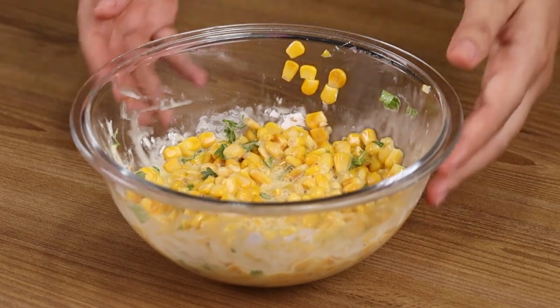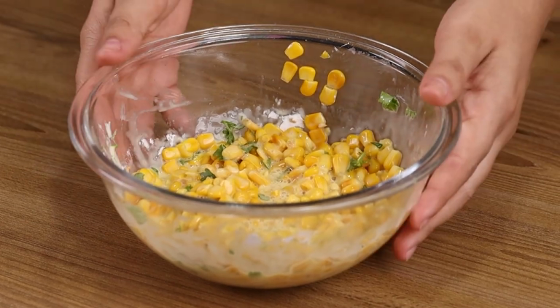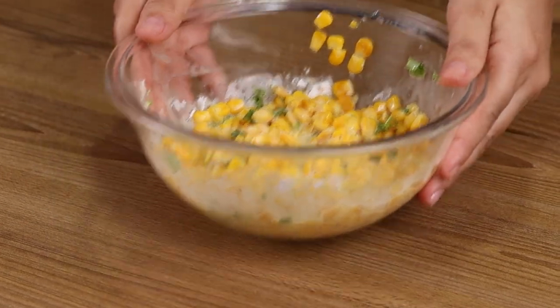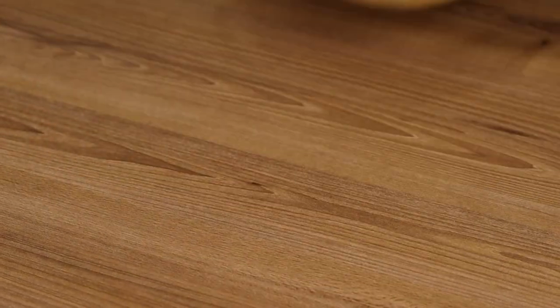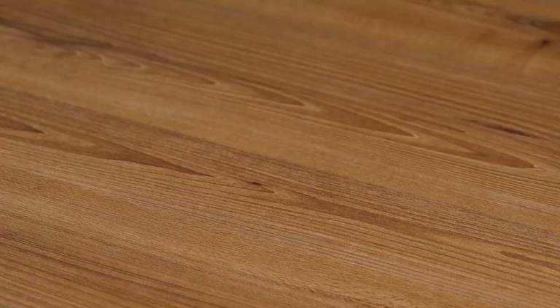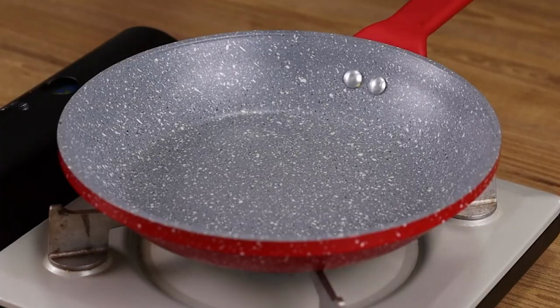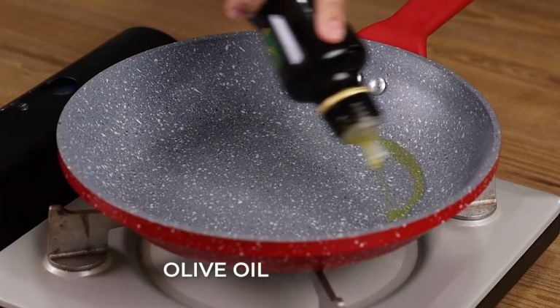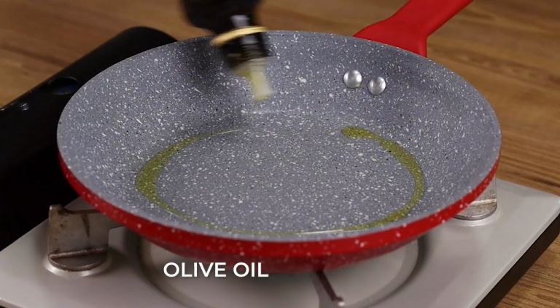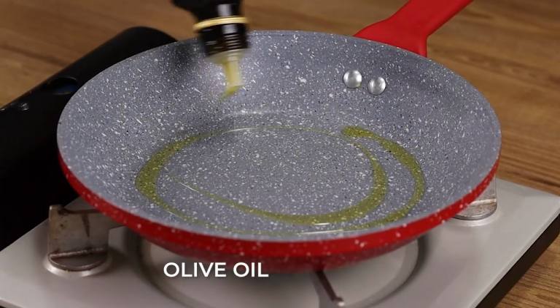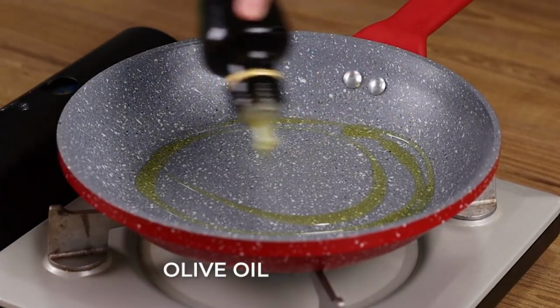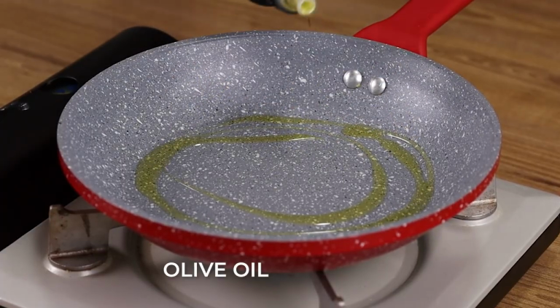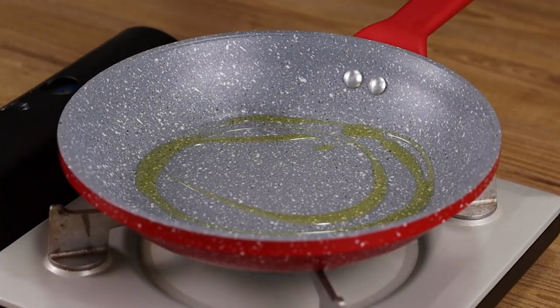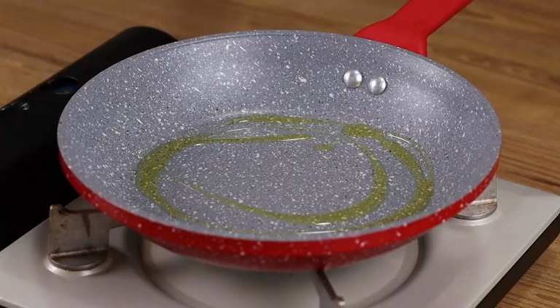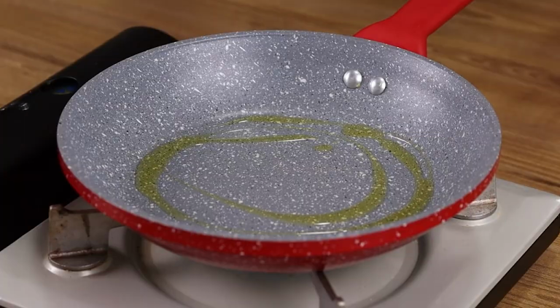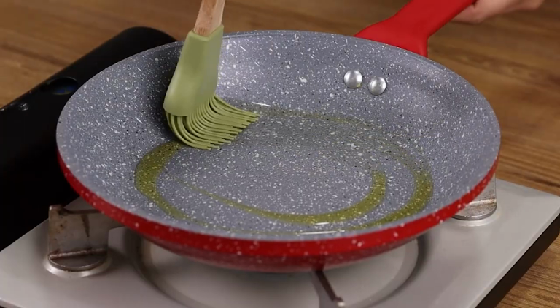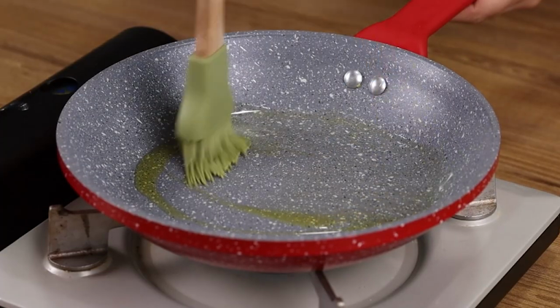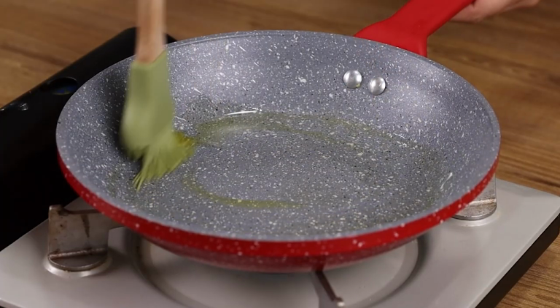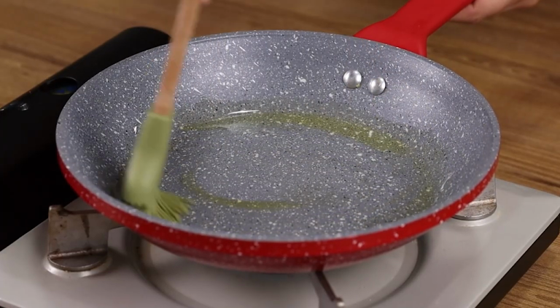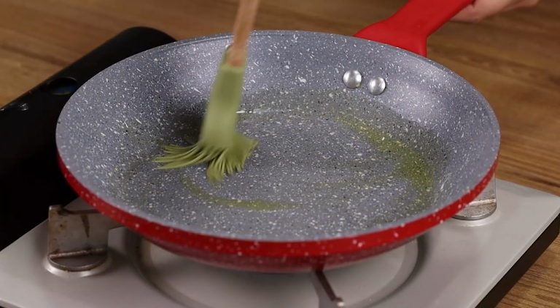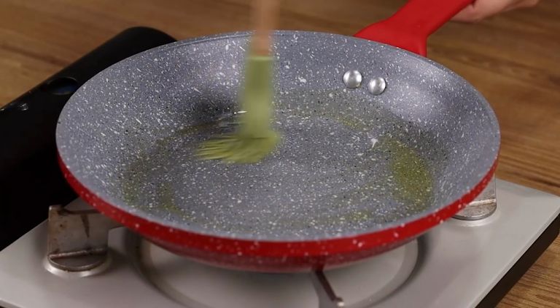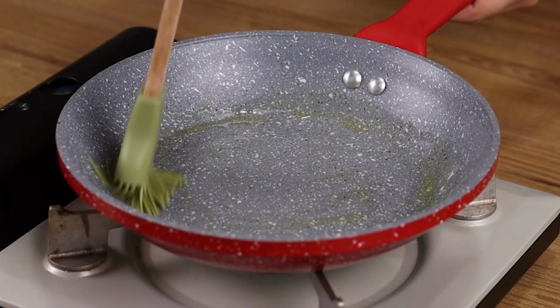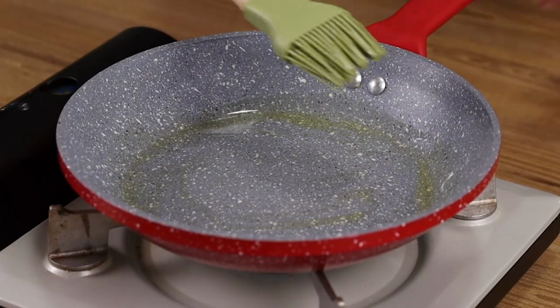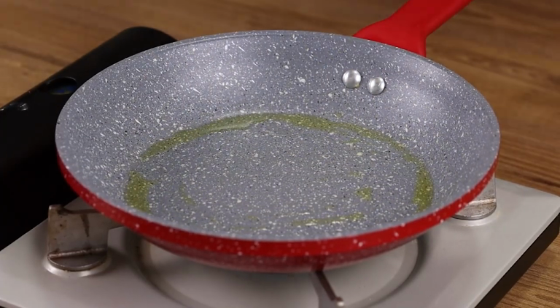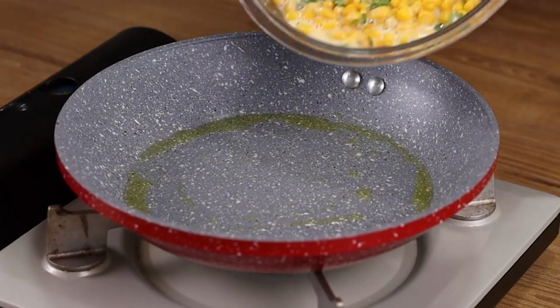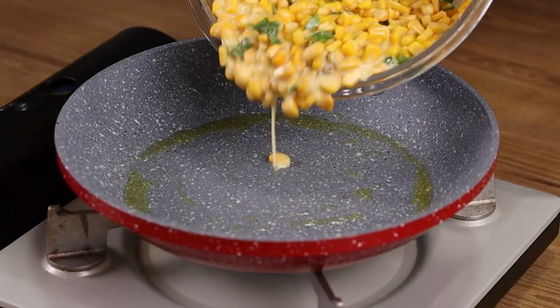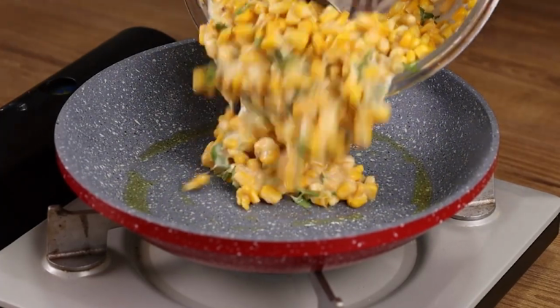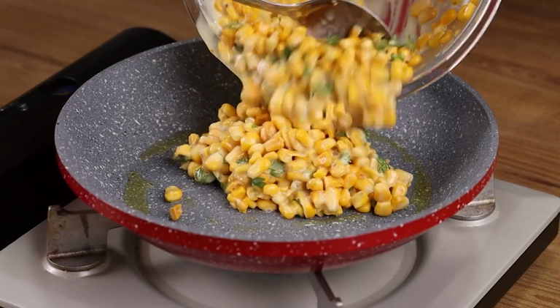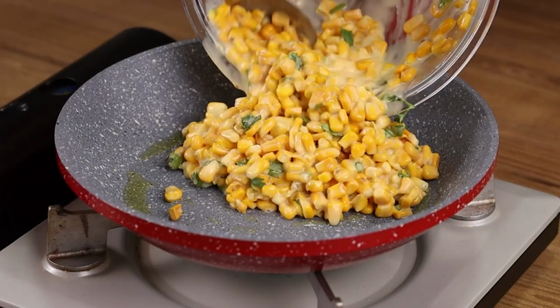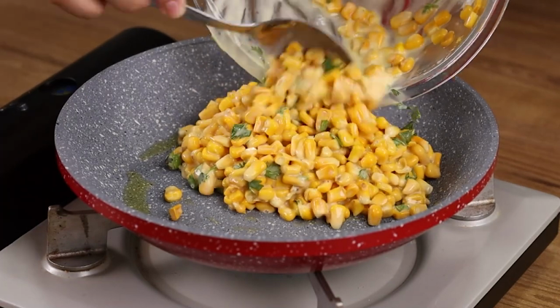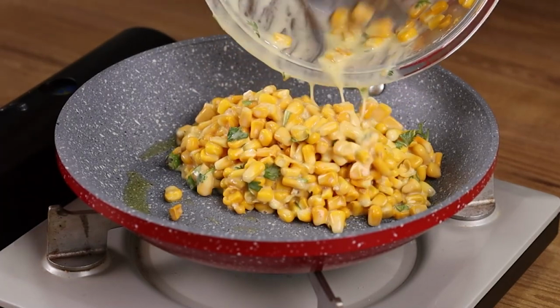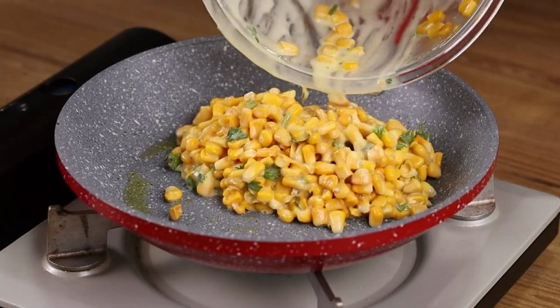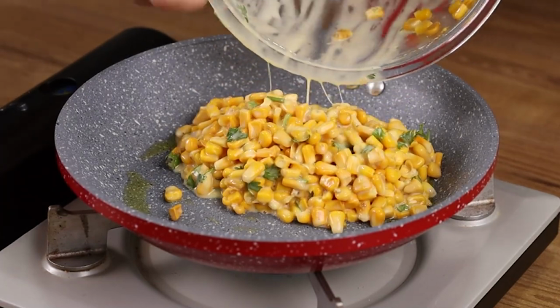In a frying pan on low heat, add some olive oil and spread it well with the brush. Add all the mixture from the bowl in here and spread it well with a spoon.